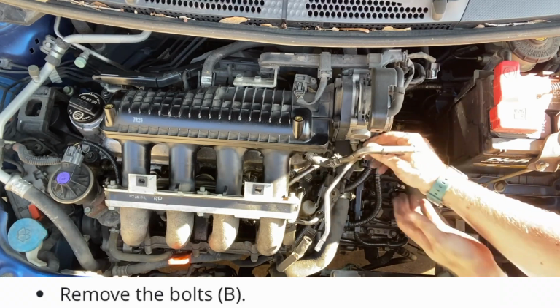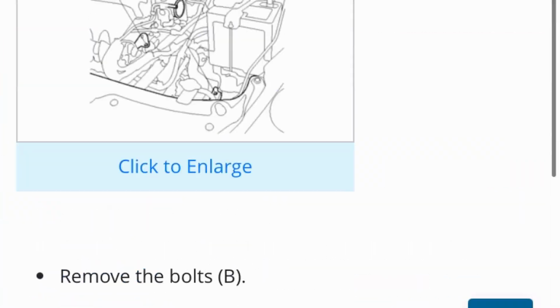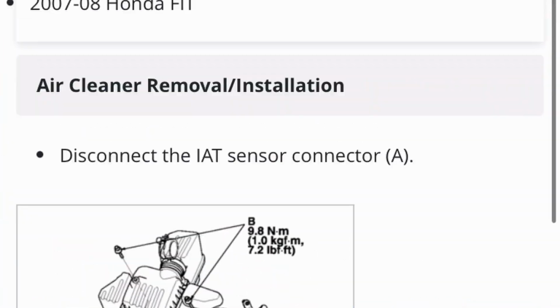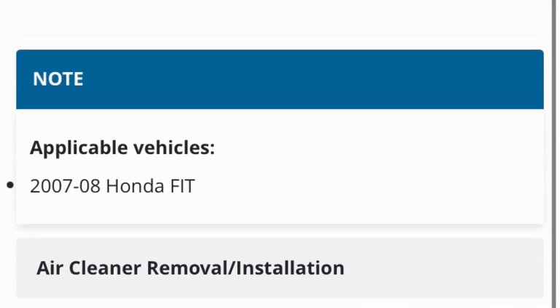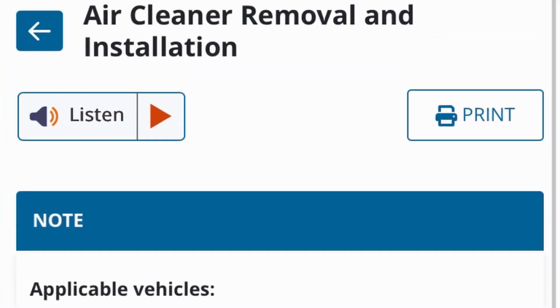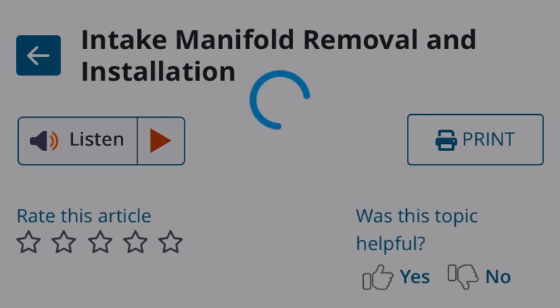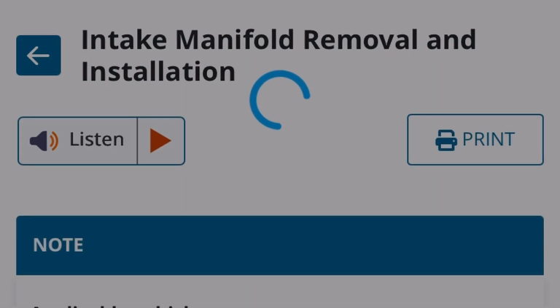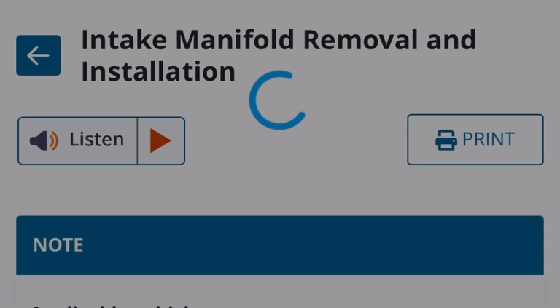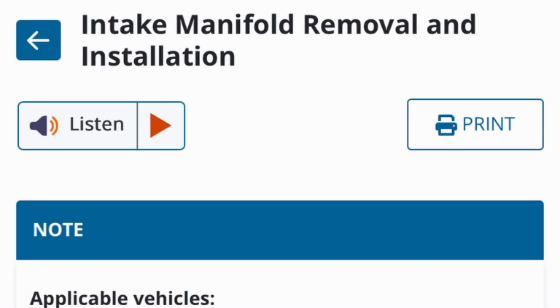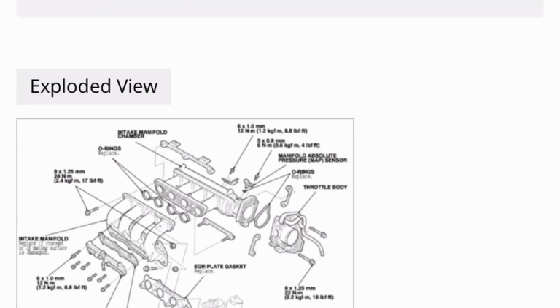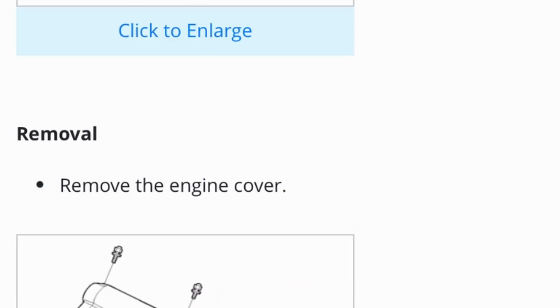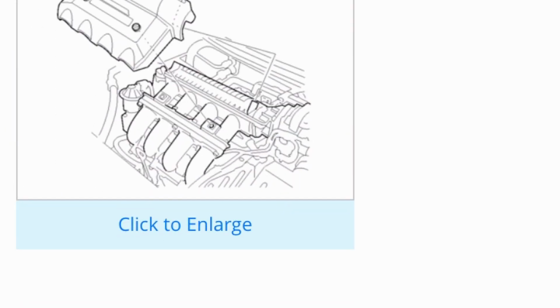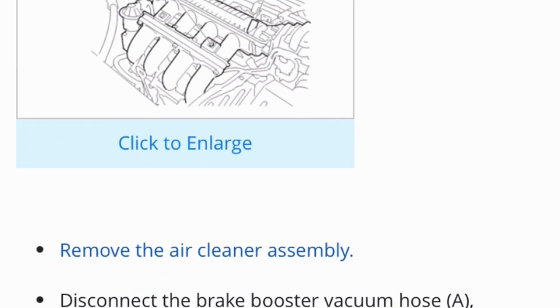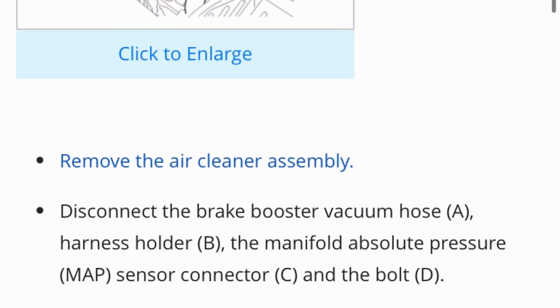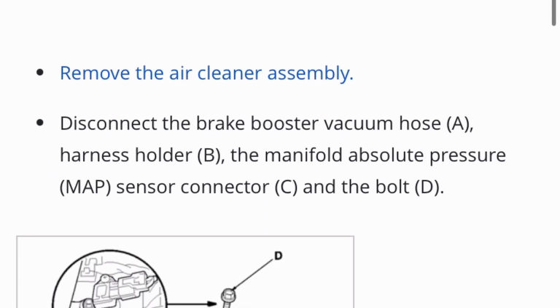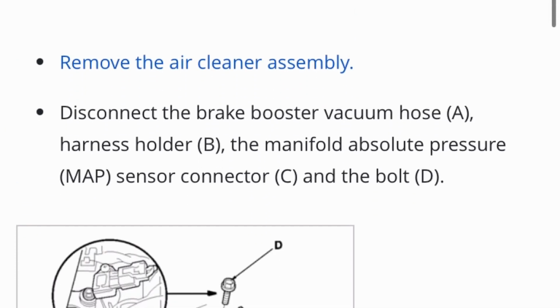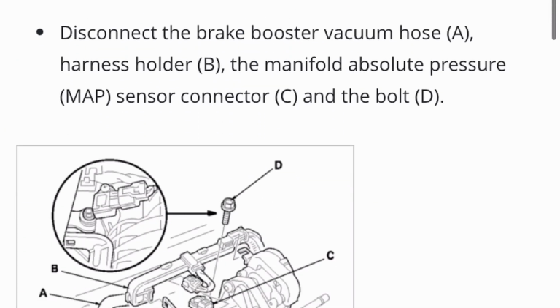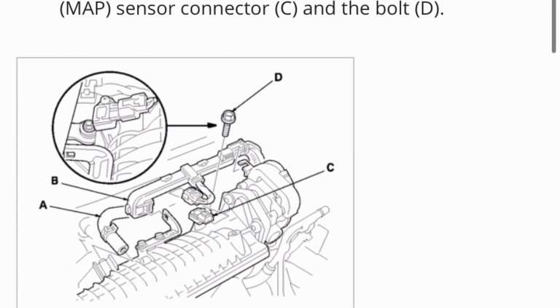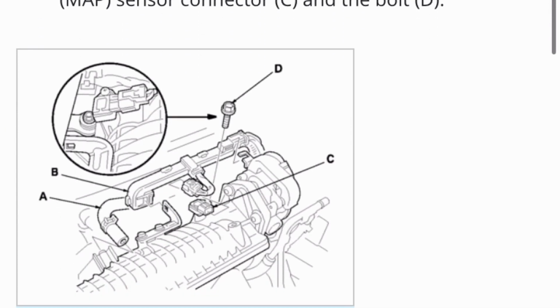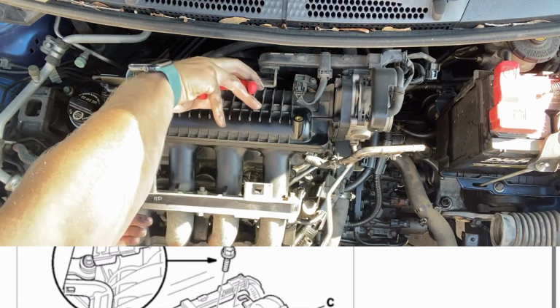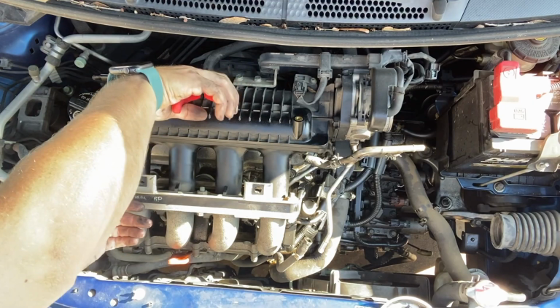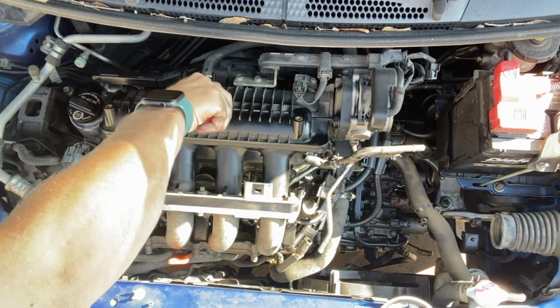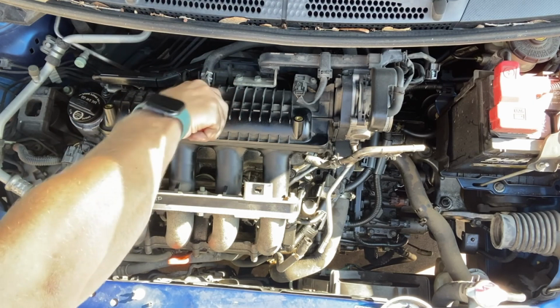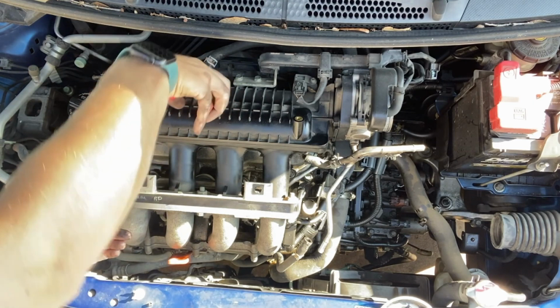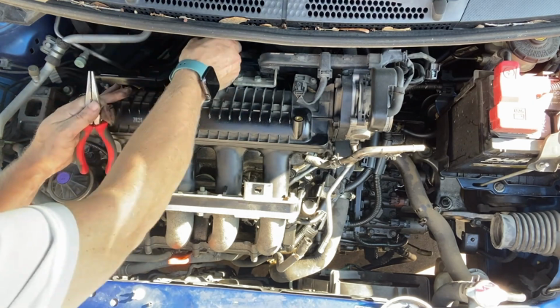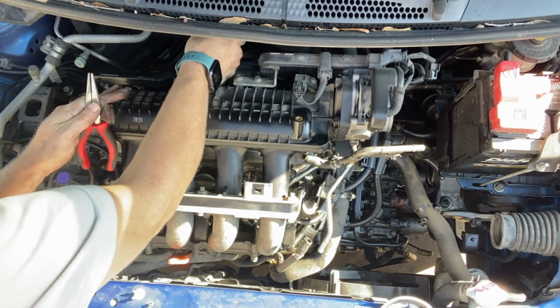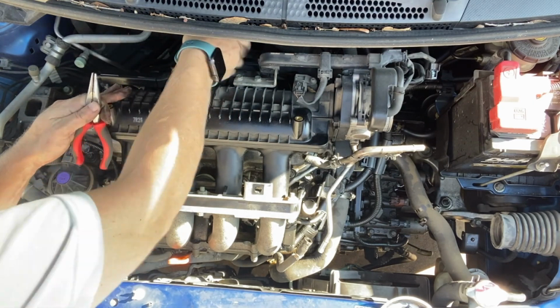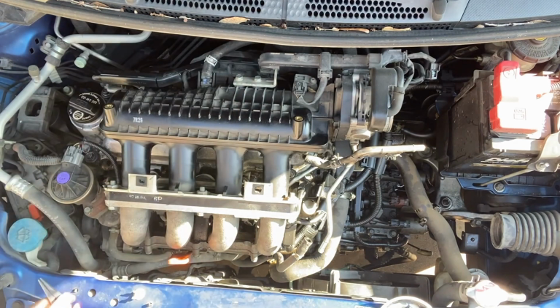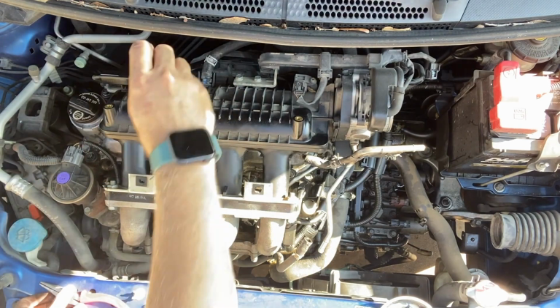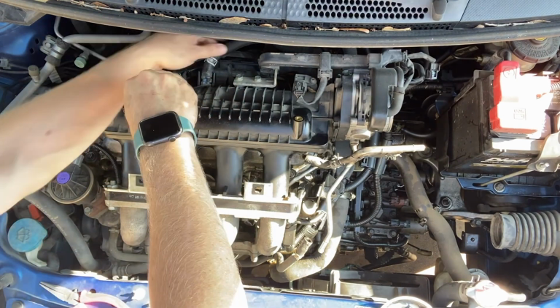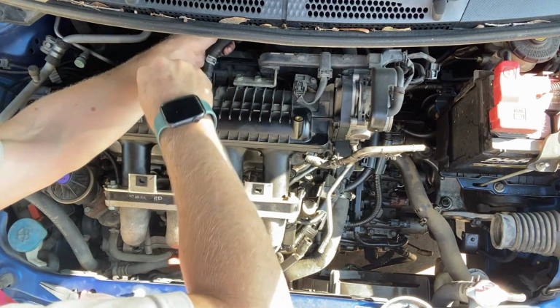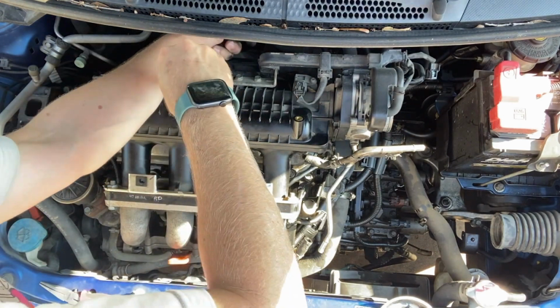And then I go back to the intake manifold removal. Scrolling down more, it talks about removing these connectors and the exhaust manifold.